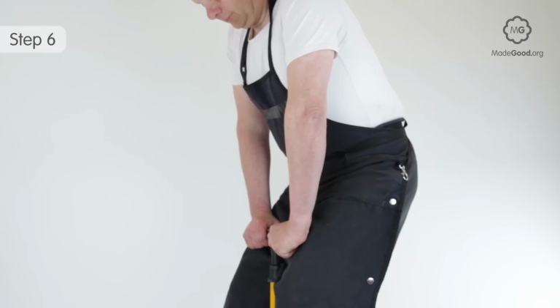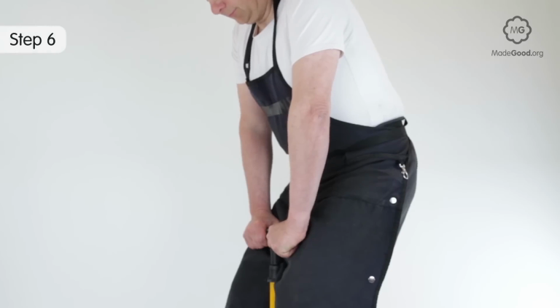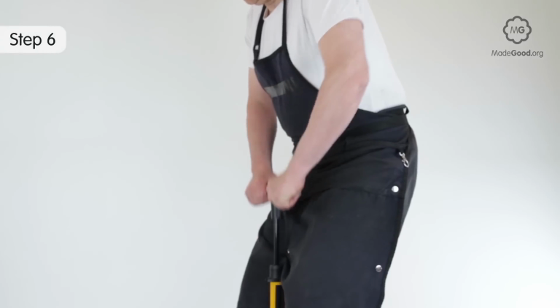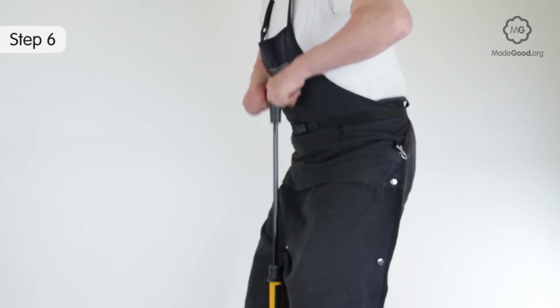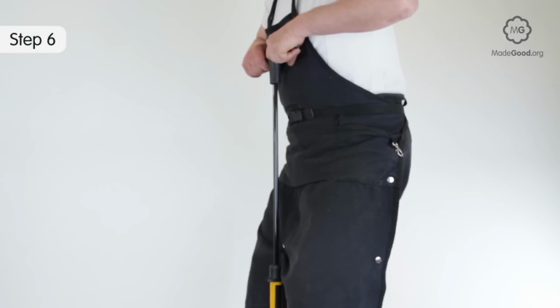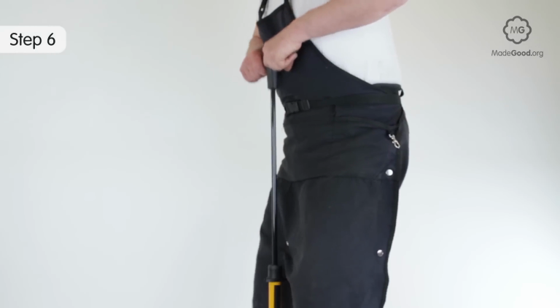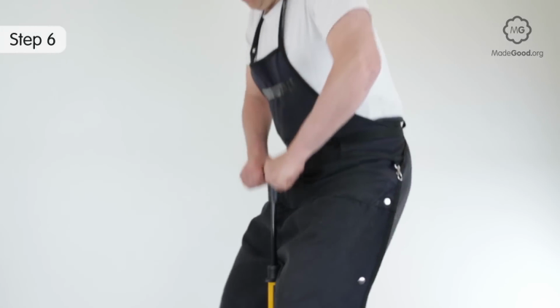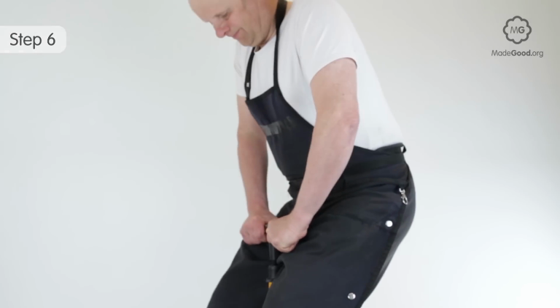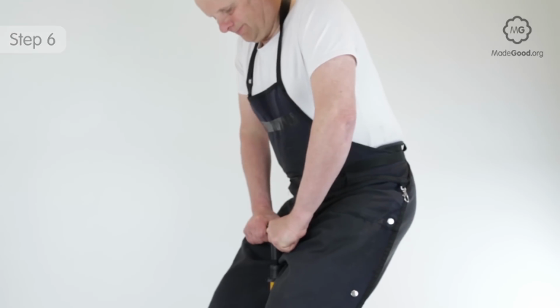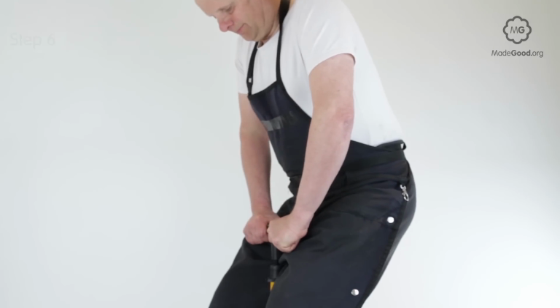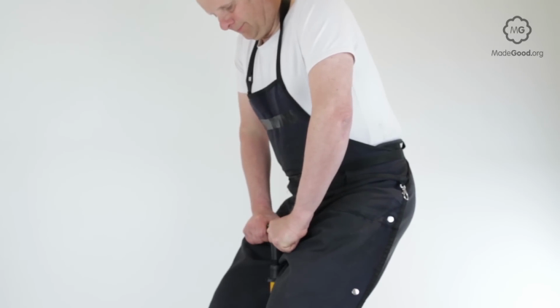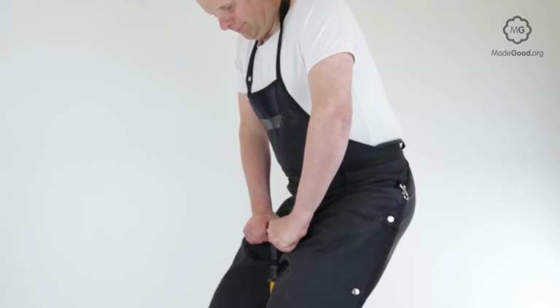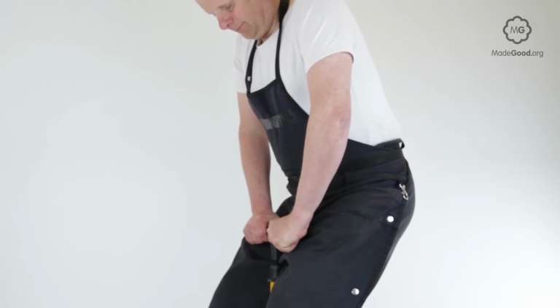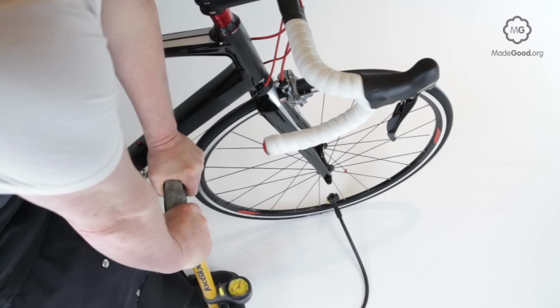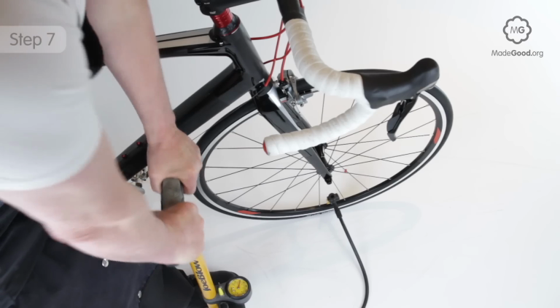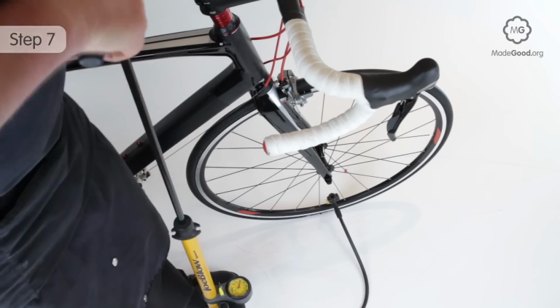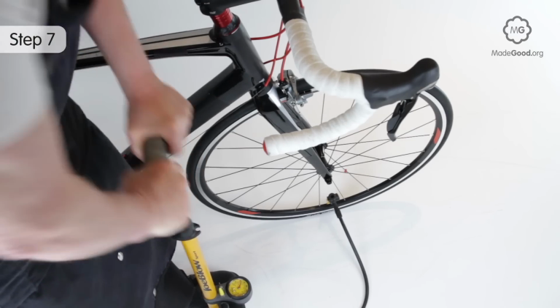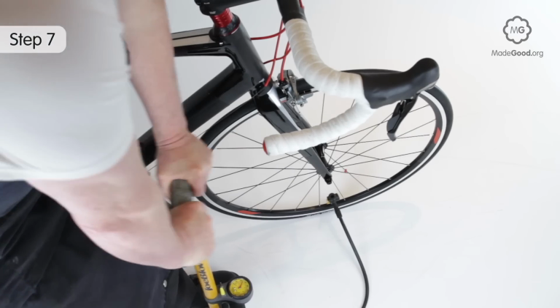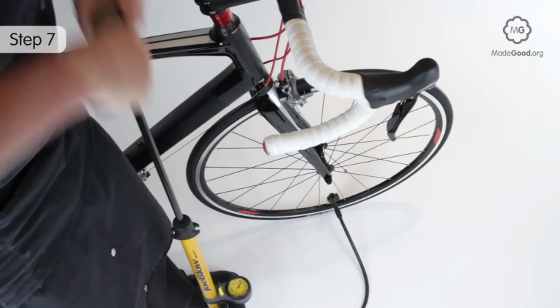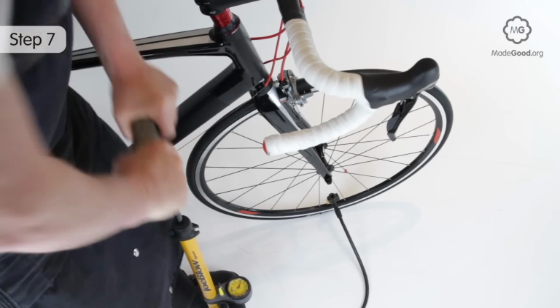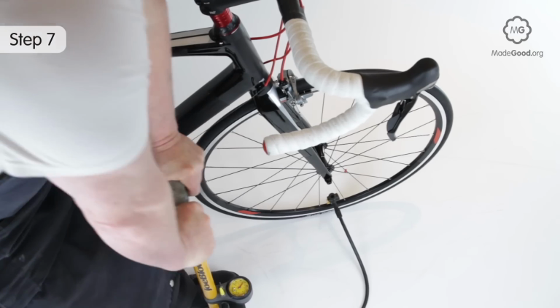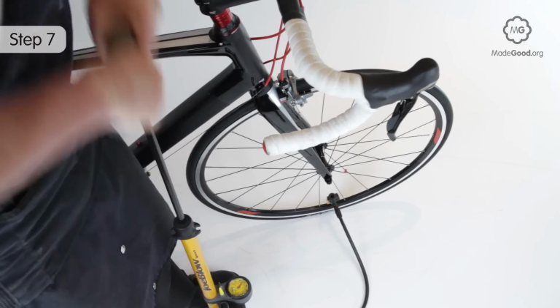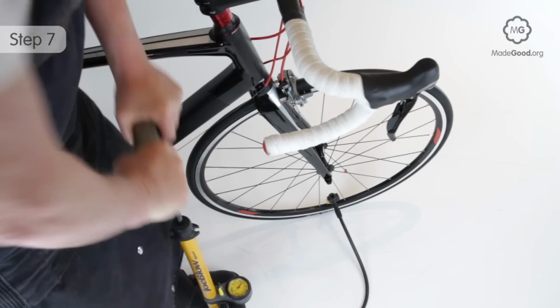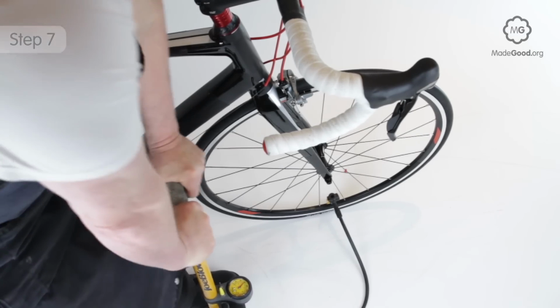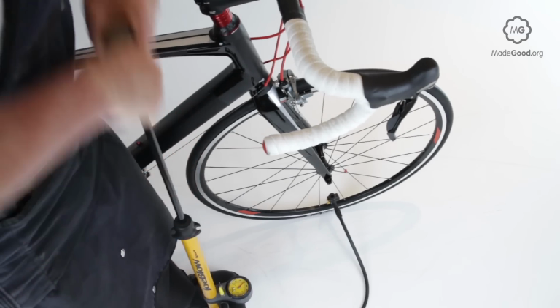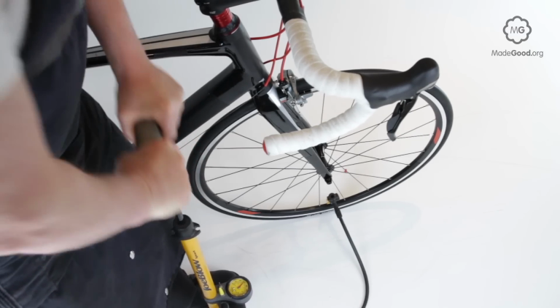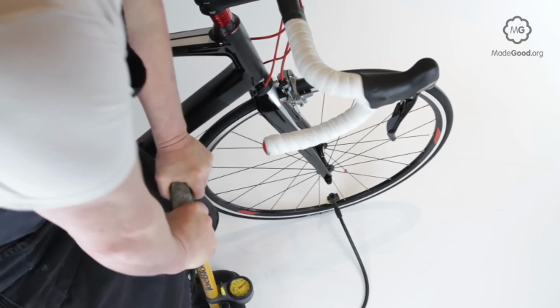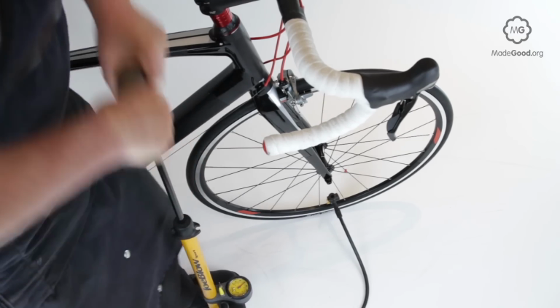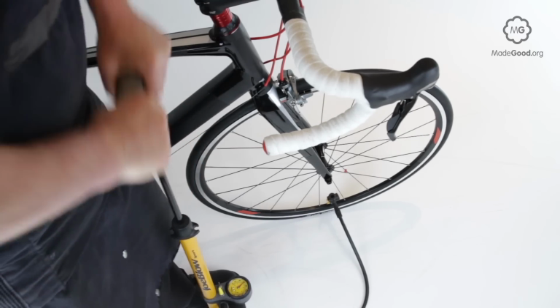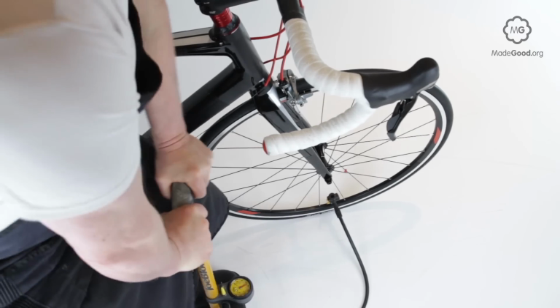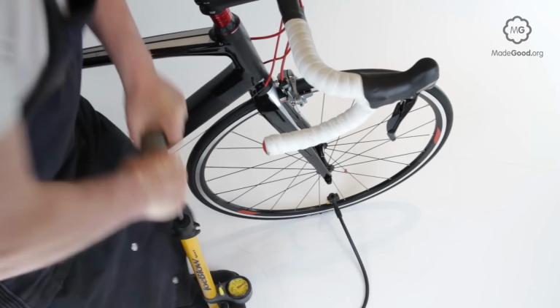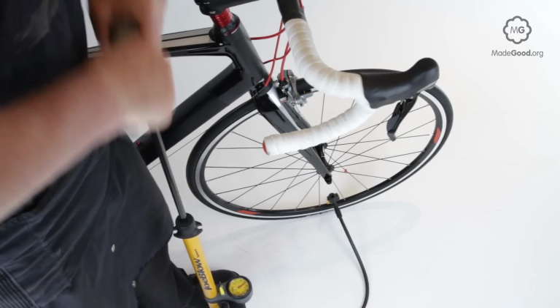Fully open and fully close the pump with each stroke. Place both feet on the rests to stabilize the pump. Open the pump fully at the start of each stroke.